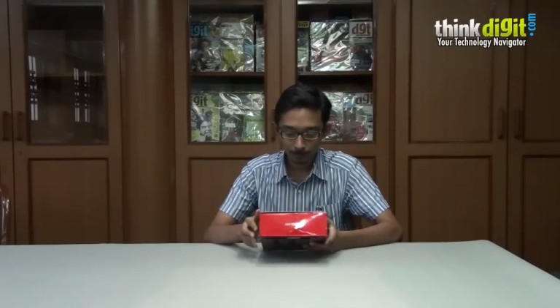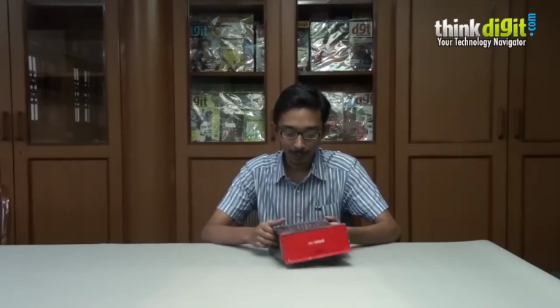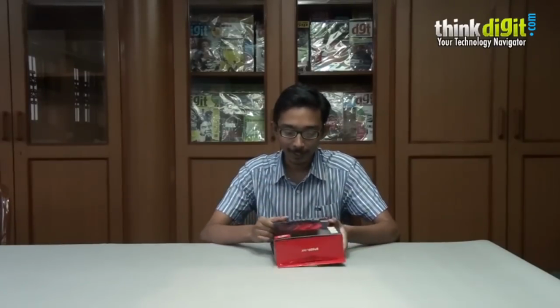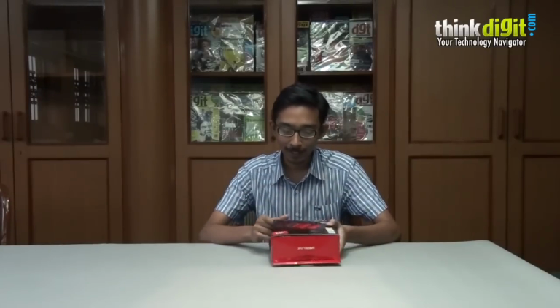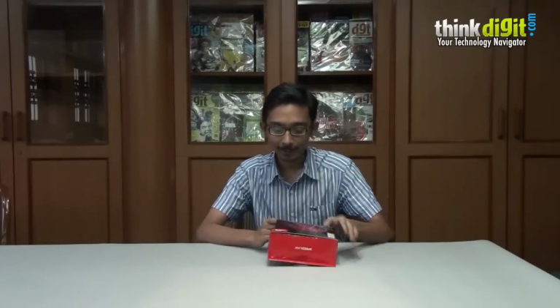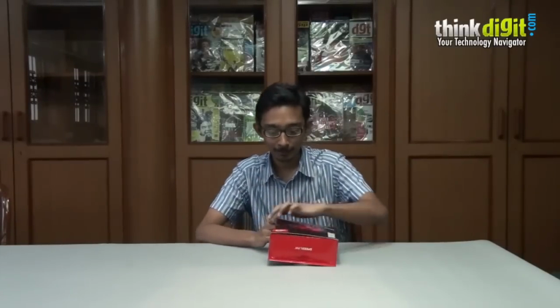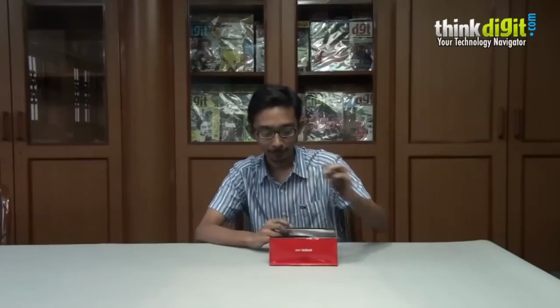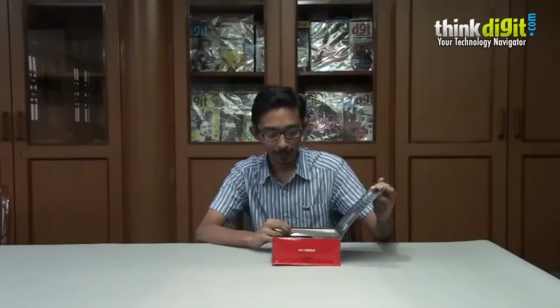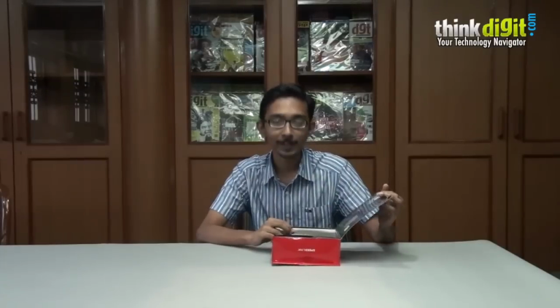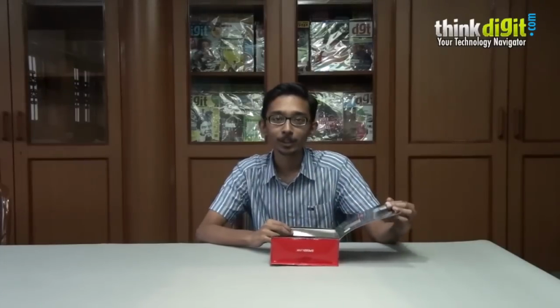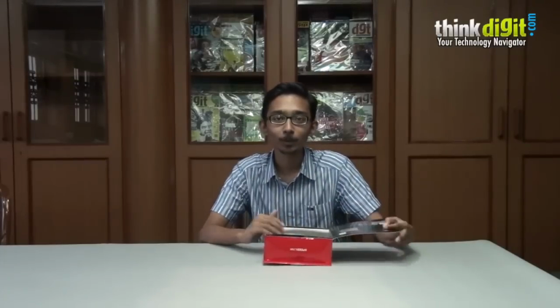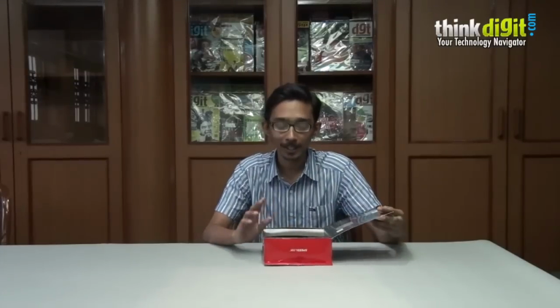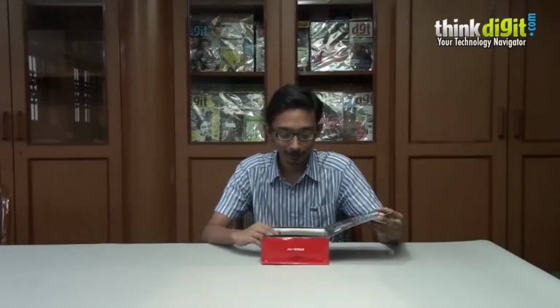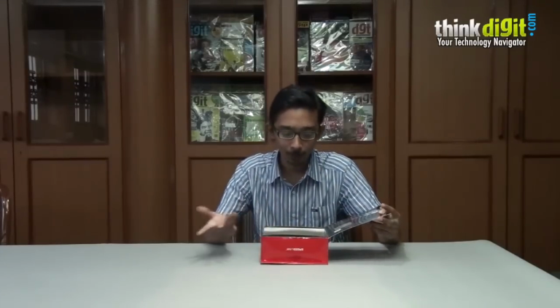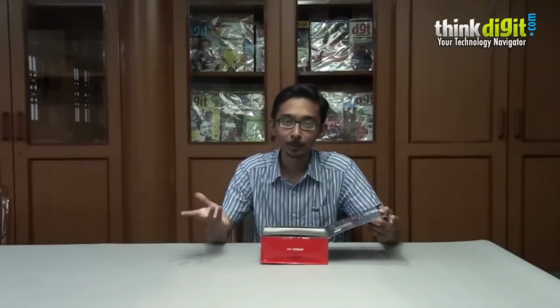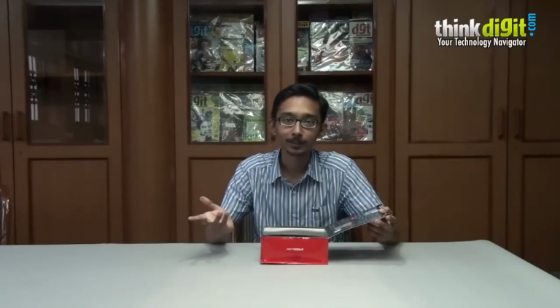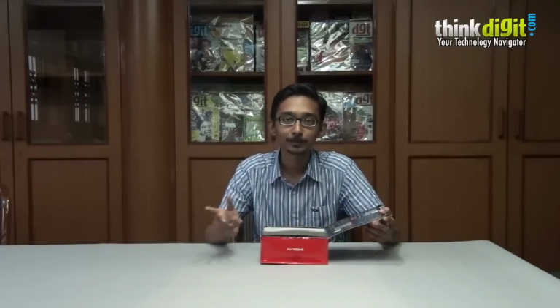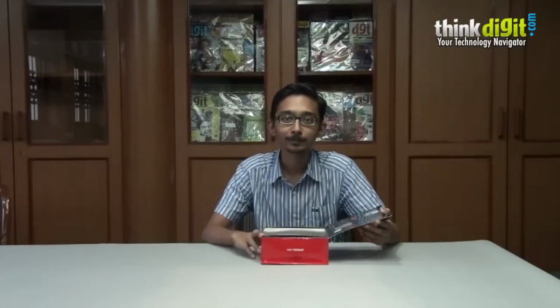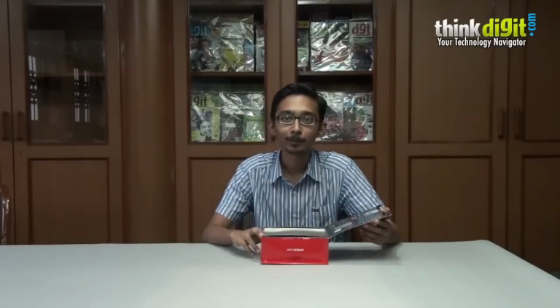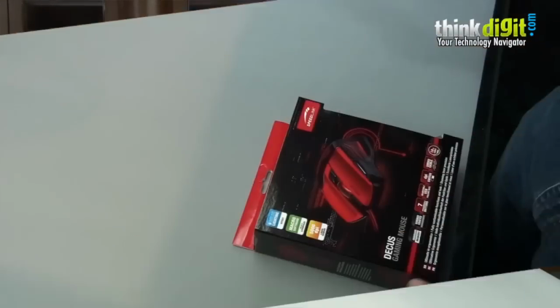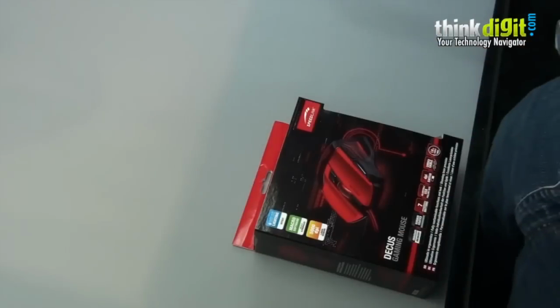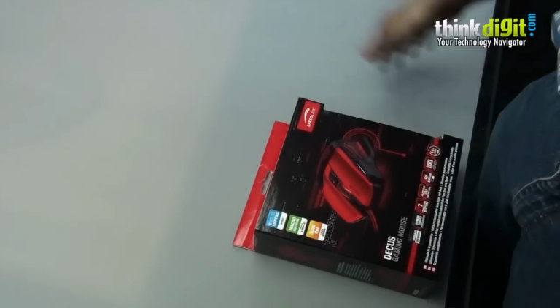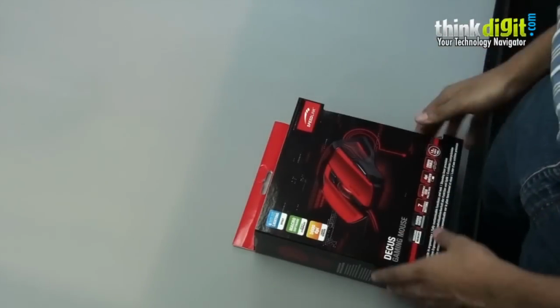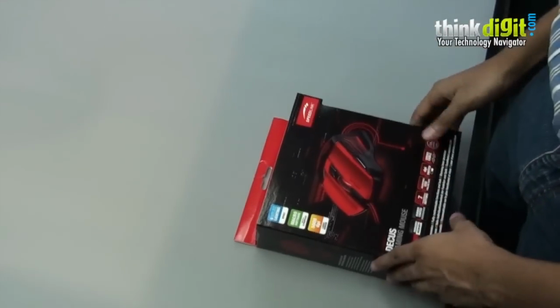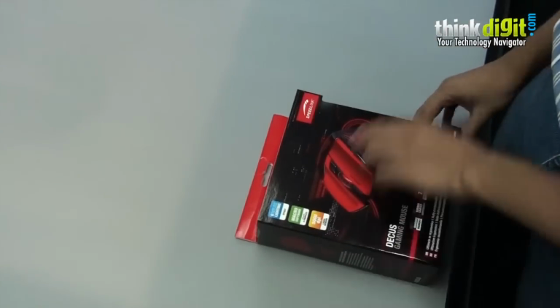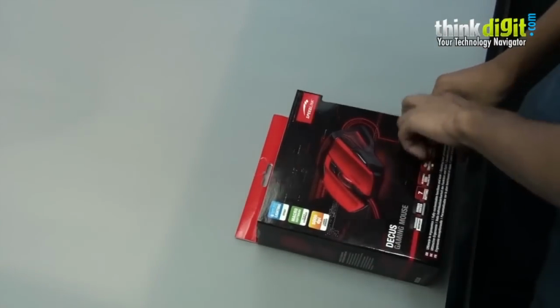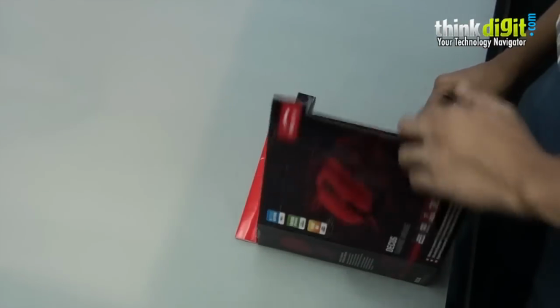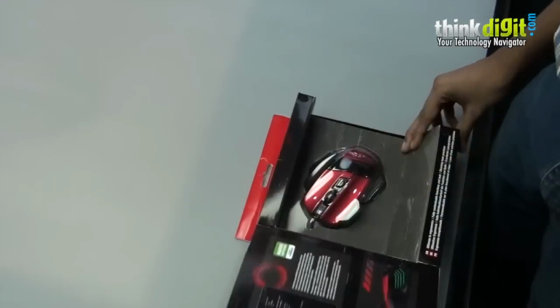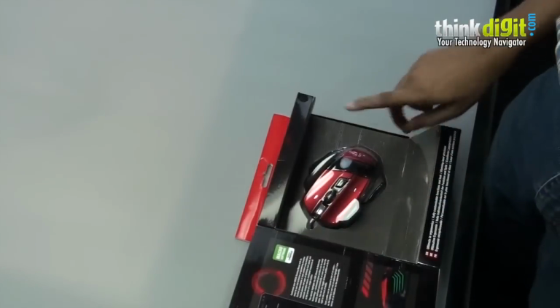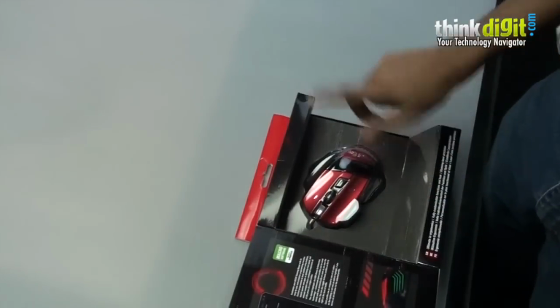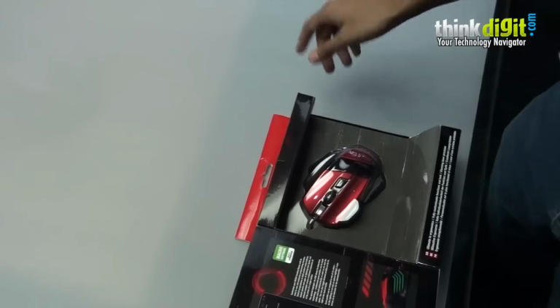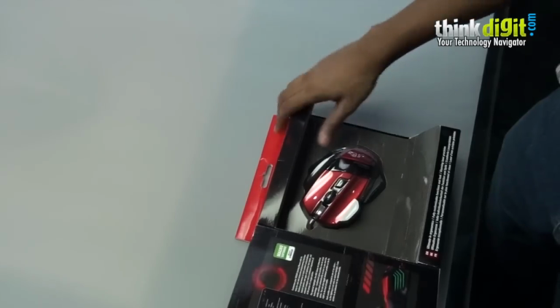The design looks very interesting. We are very curious to see what it's like, so let's unbox it. As you can see, there's a mouse.